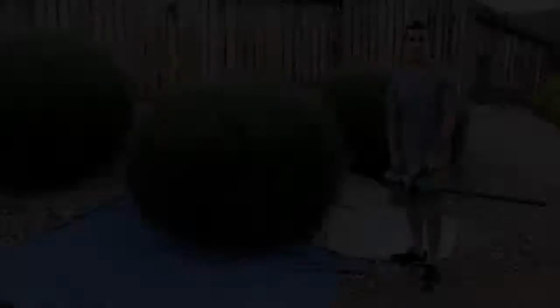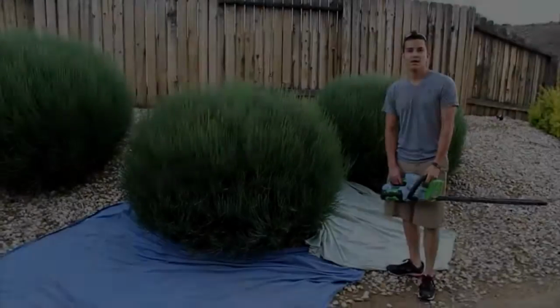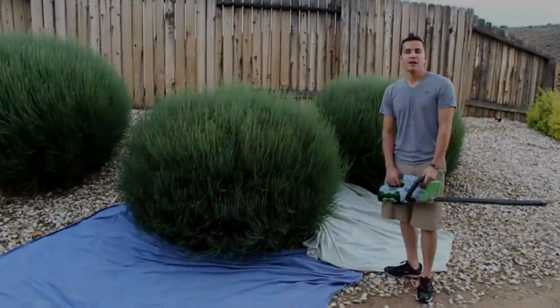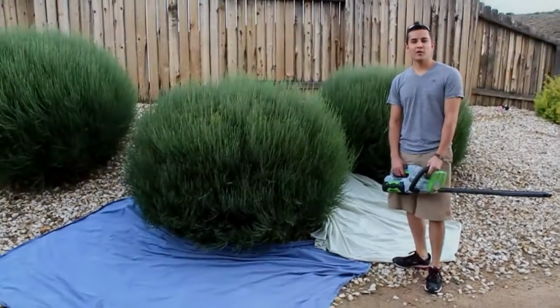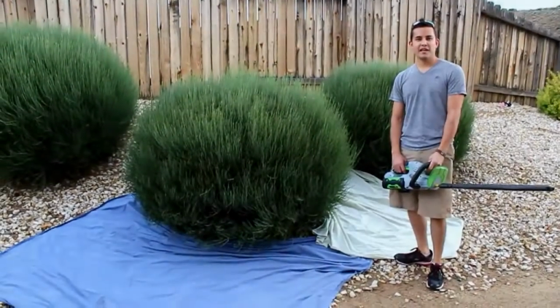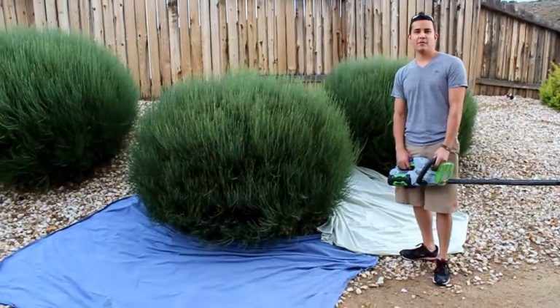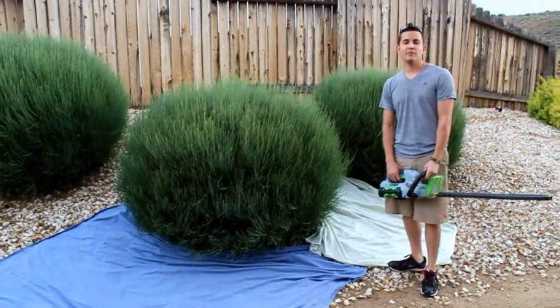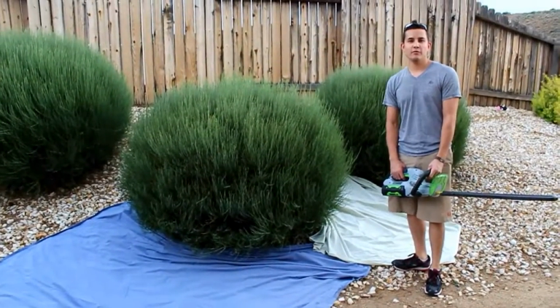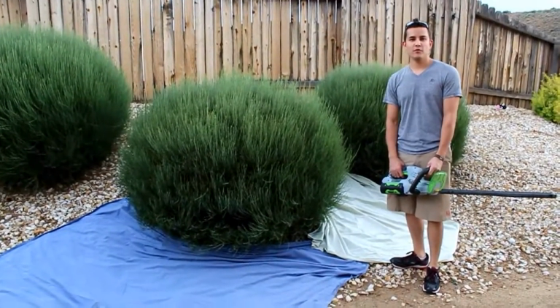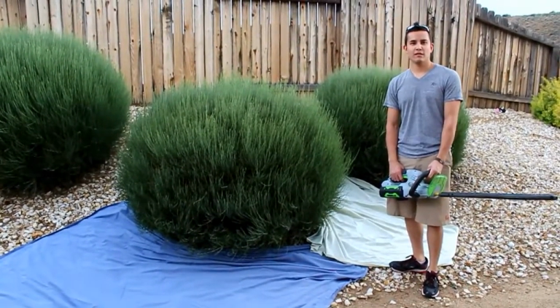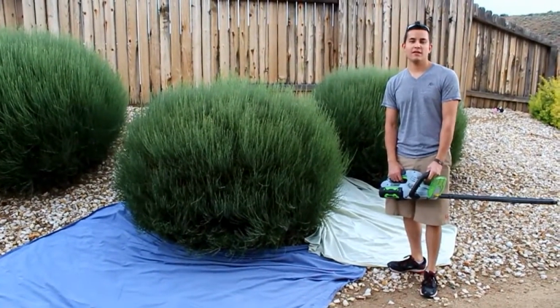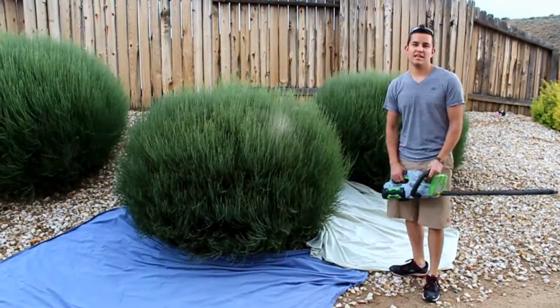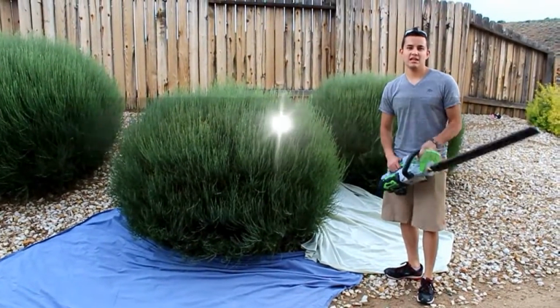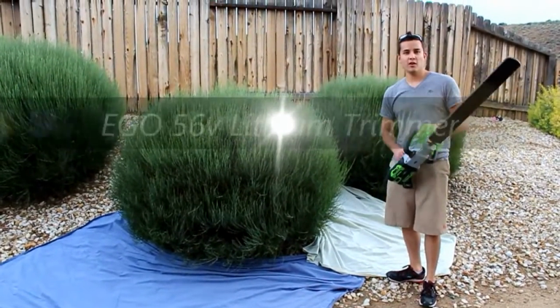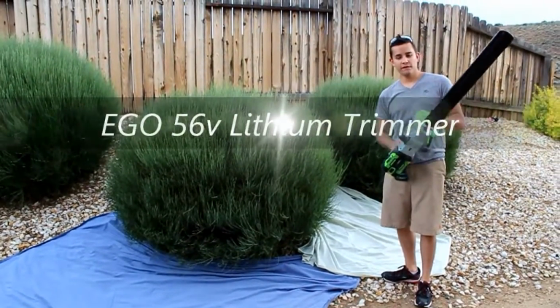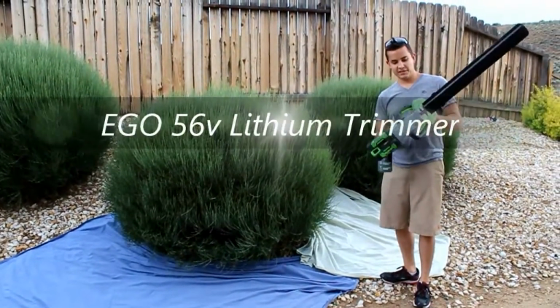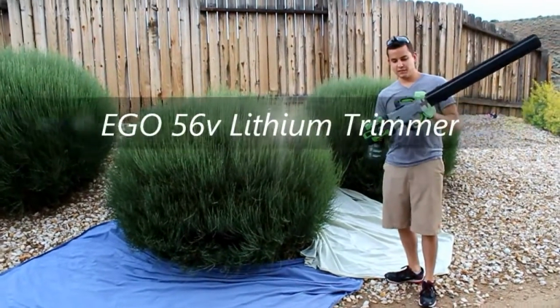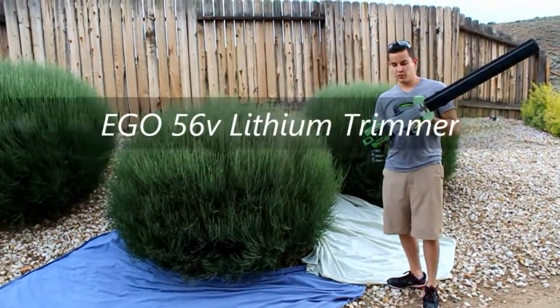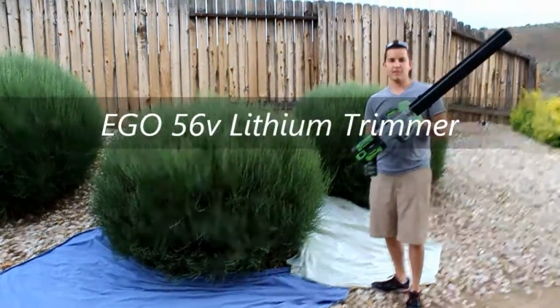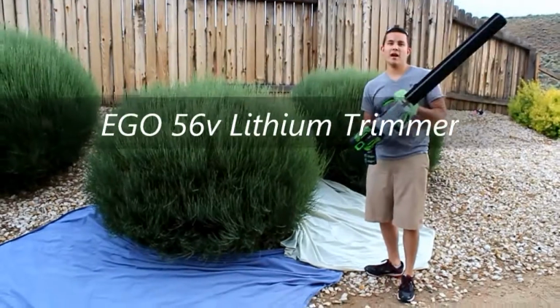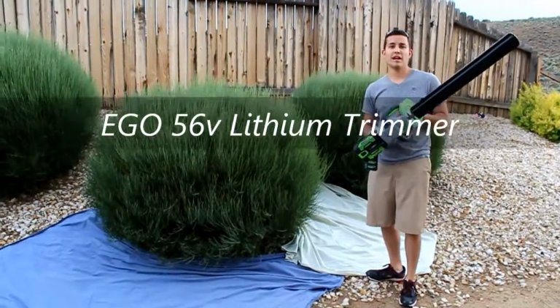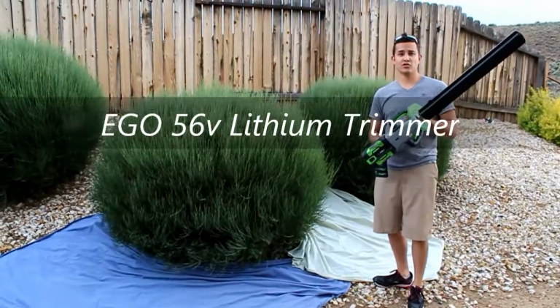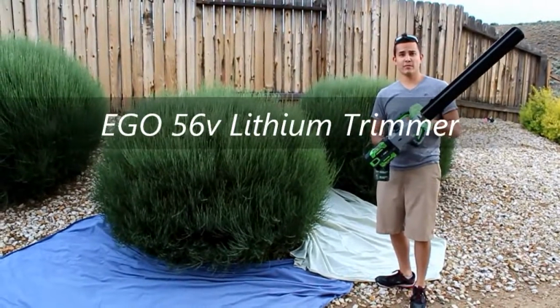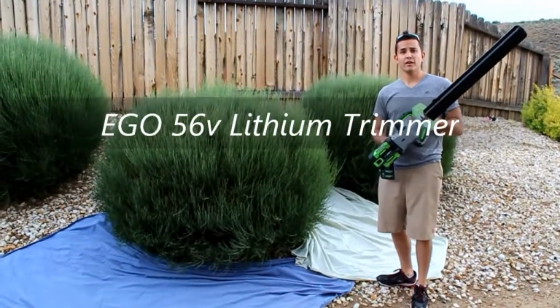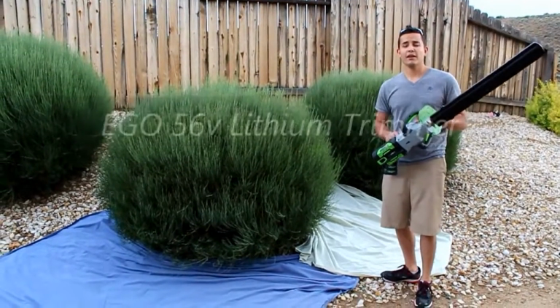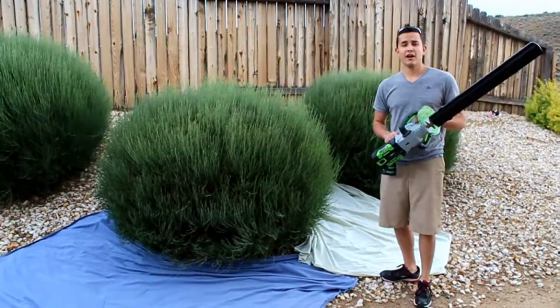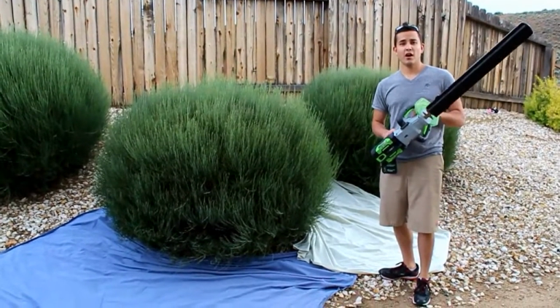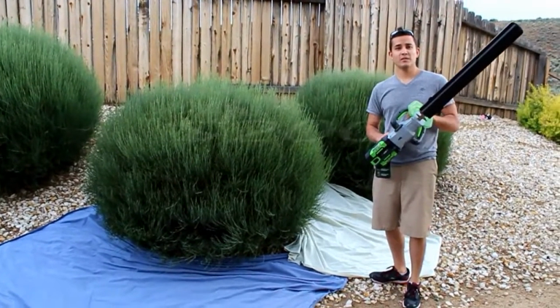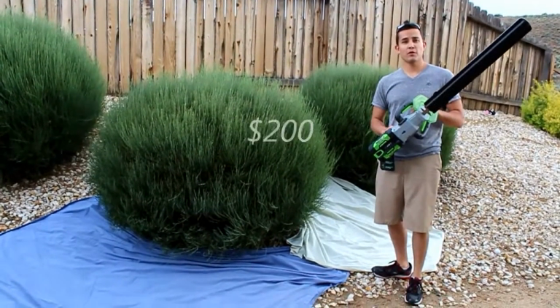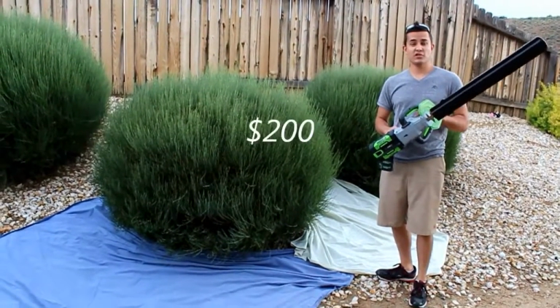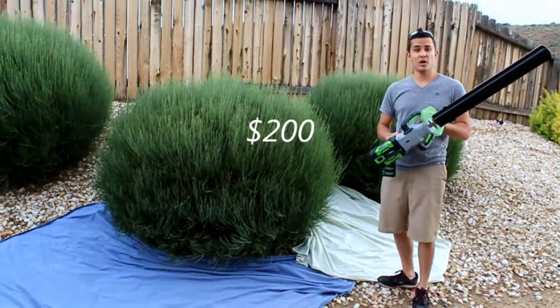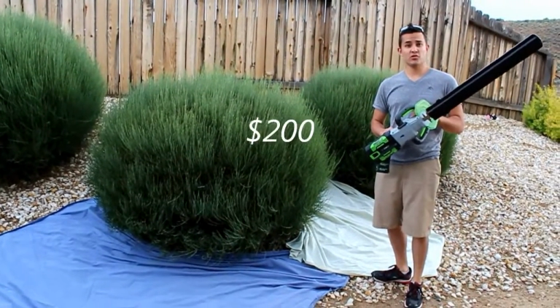Hello, today I'm going to be reviewing the Ego 56 volt lithium ion hedge trimmer. I got it at Home Depot for $200.